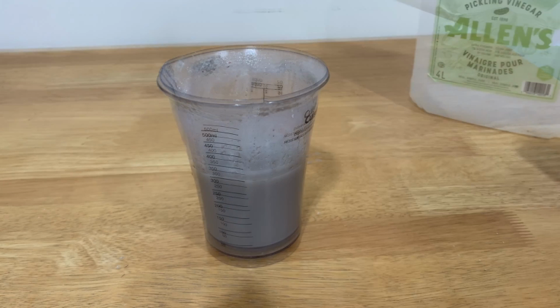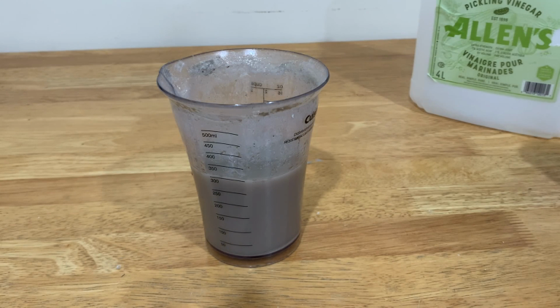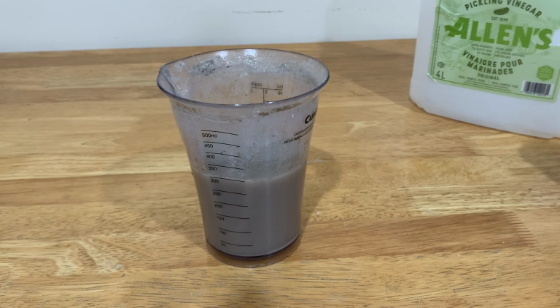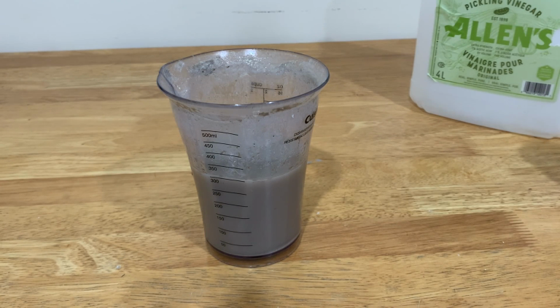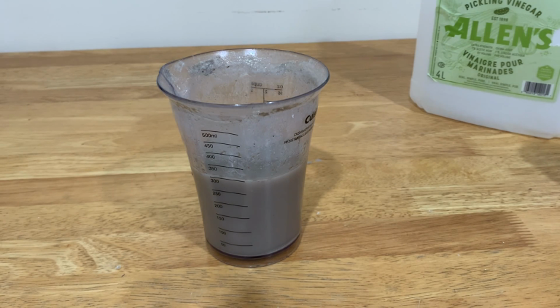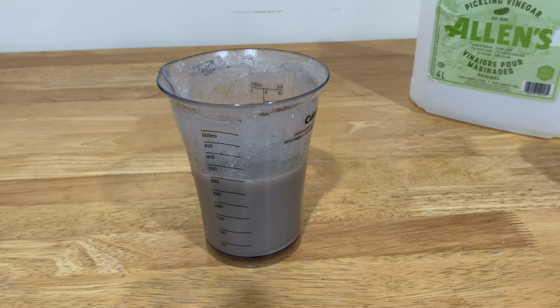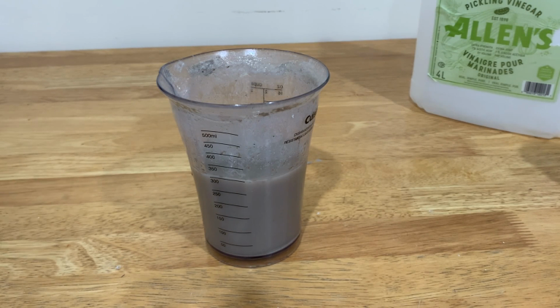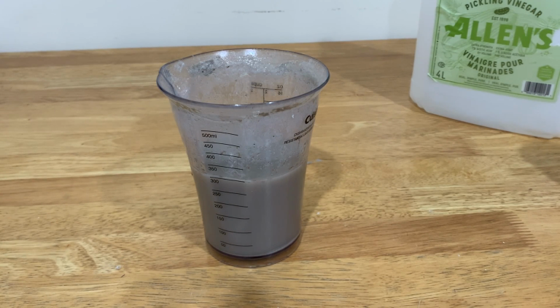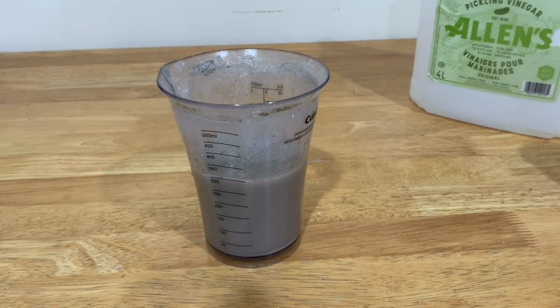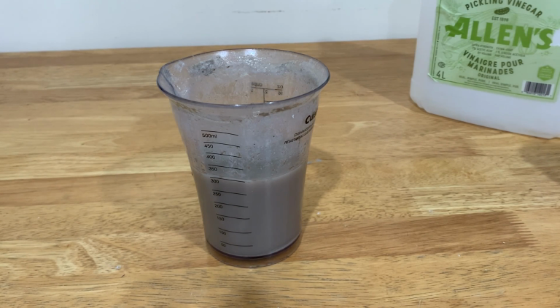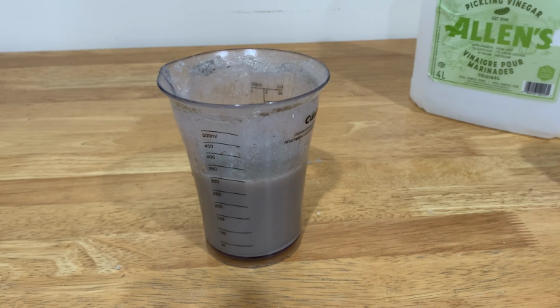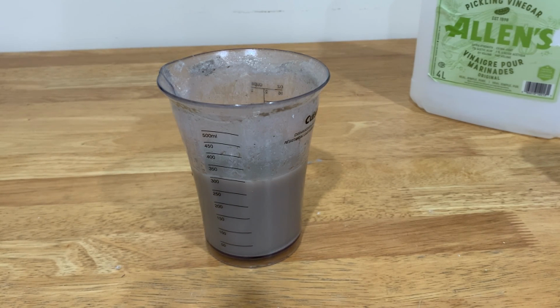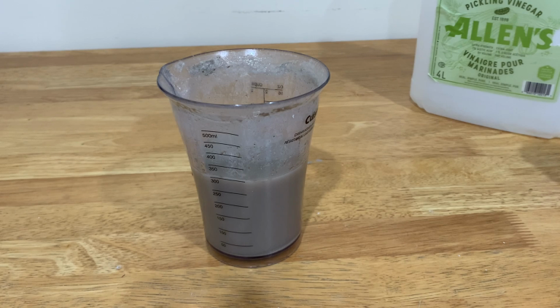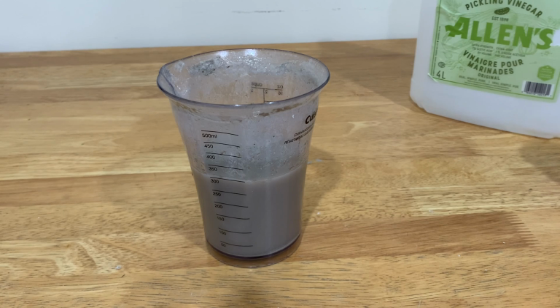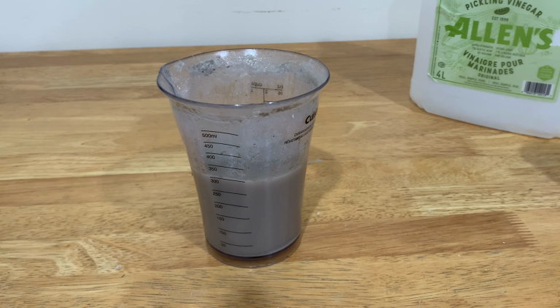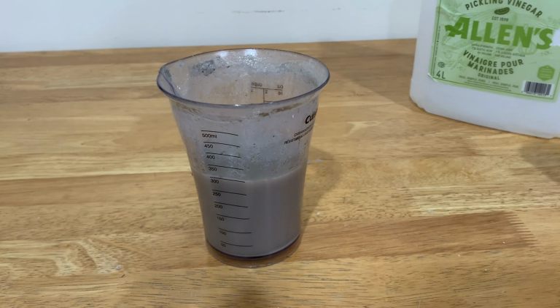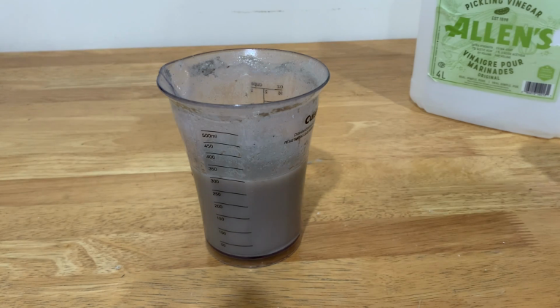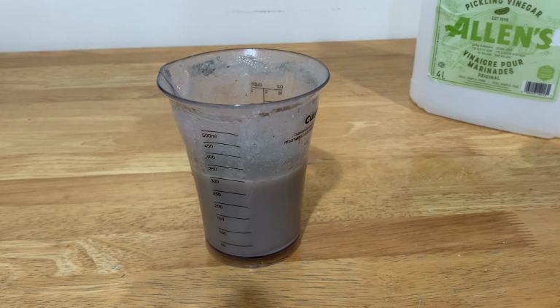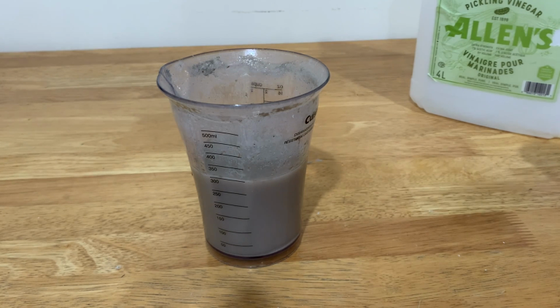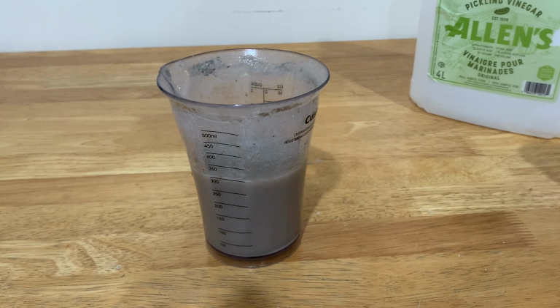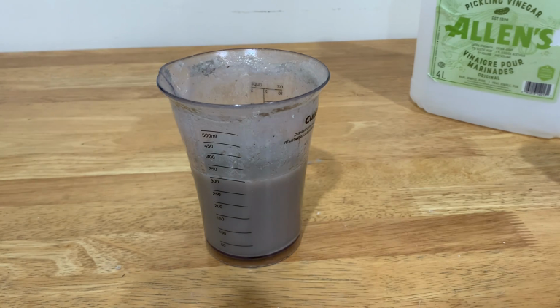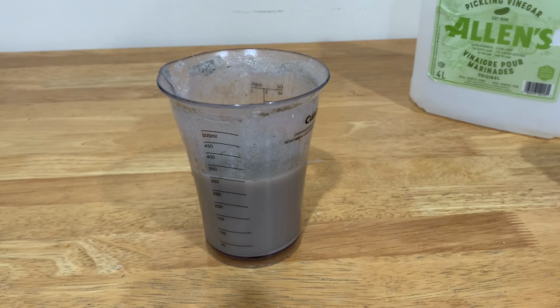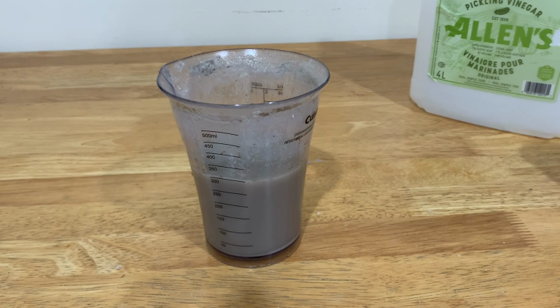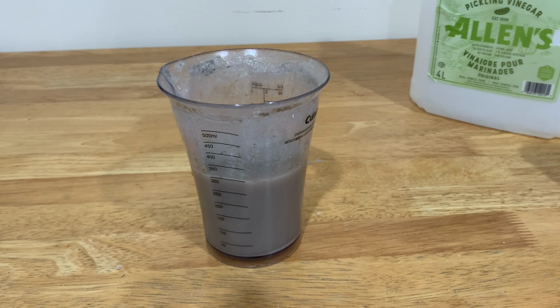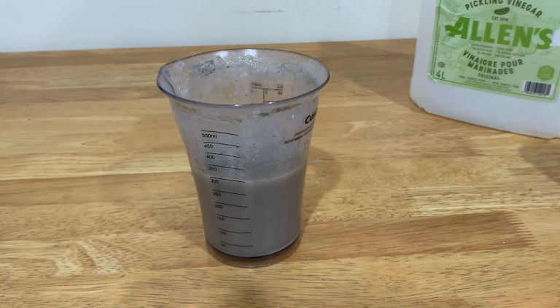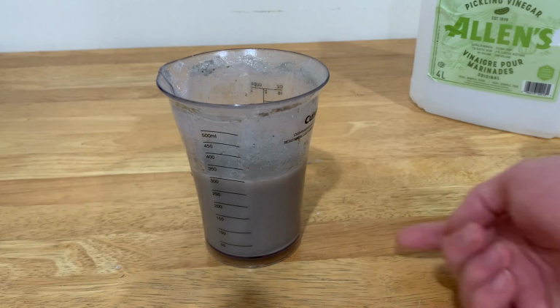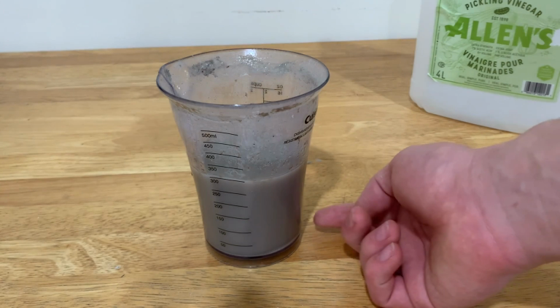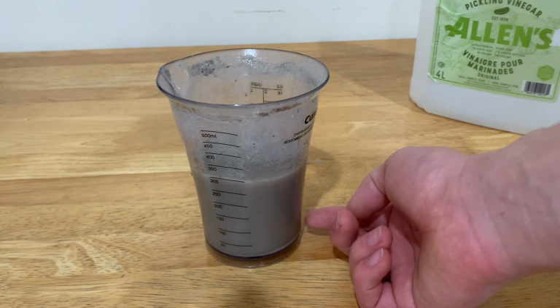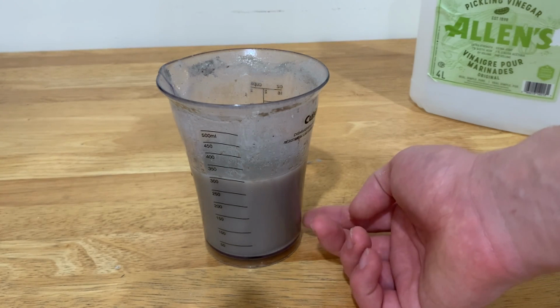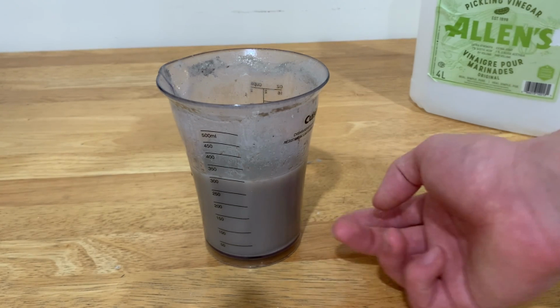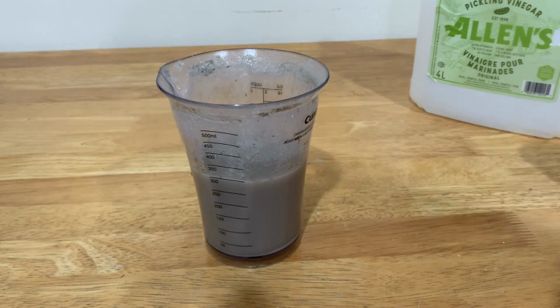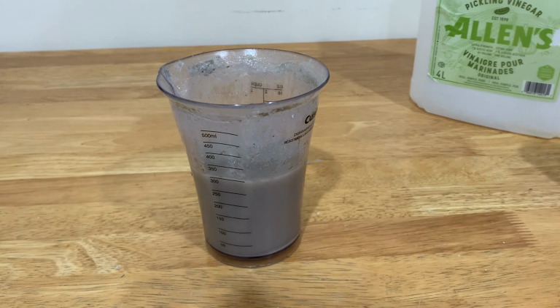It literally ran out of vinegar on this step. However, it seems that all of the calcium carbonate has been dissolved for the most part. So in a while, once all of the bubbling stops, you should be able to see all of the calcium sulfate which didn't react at the bottom.